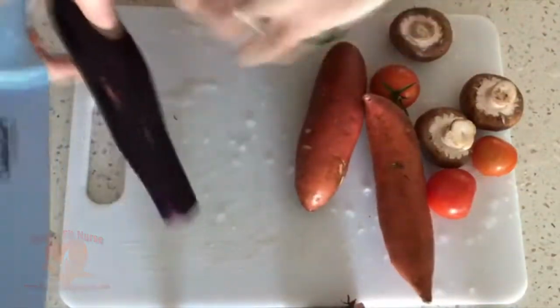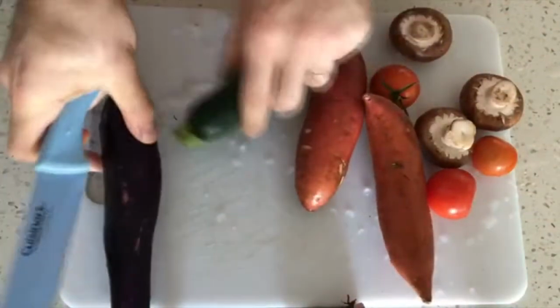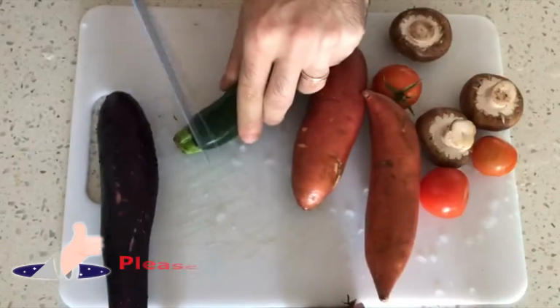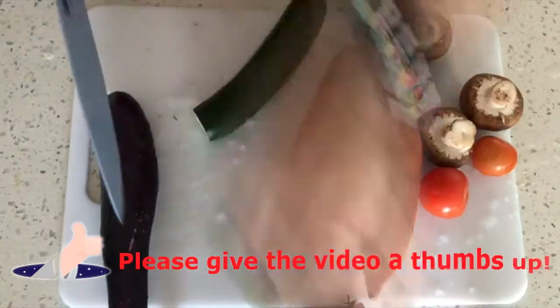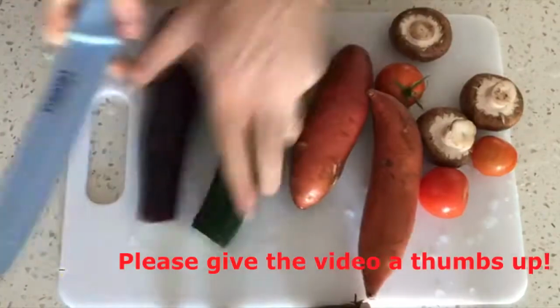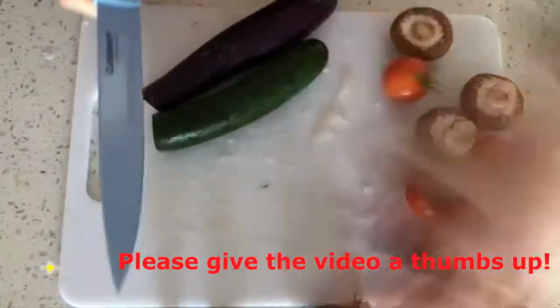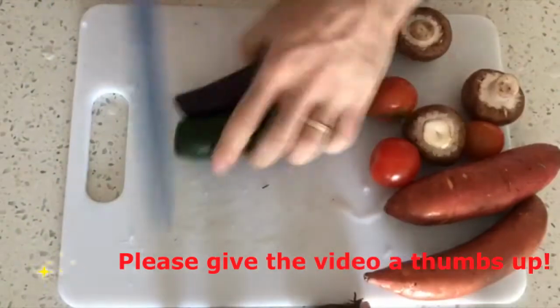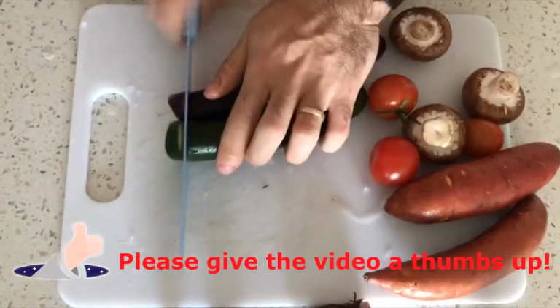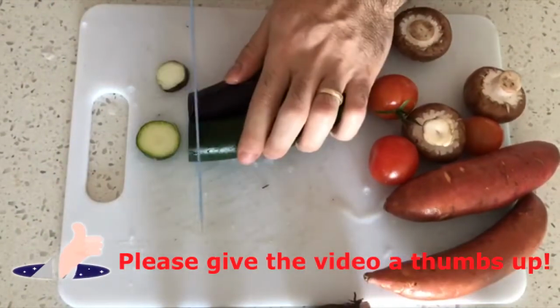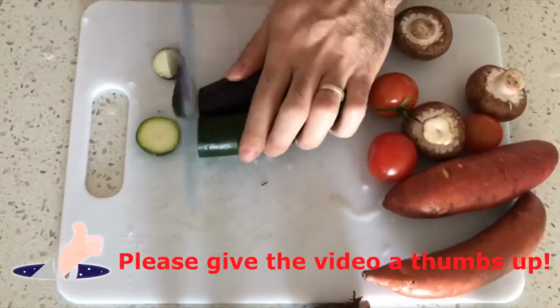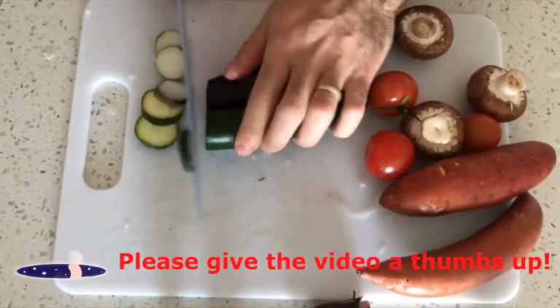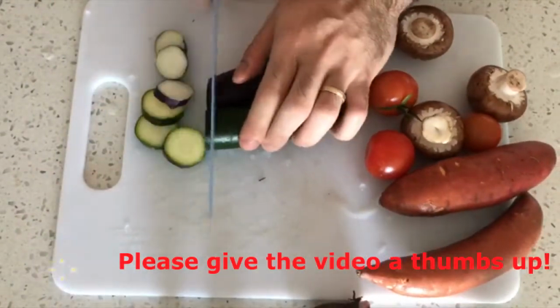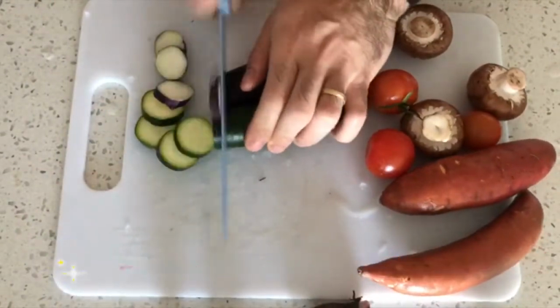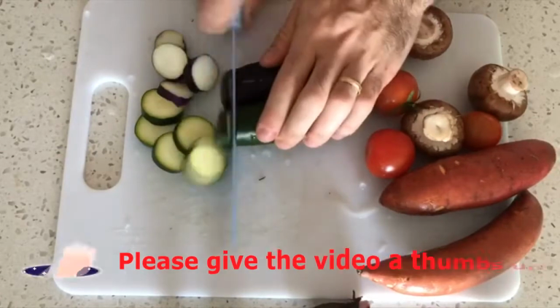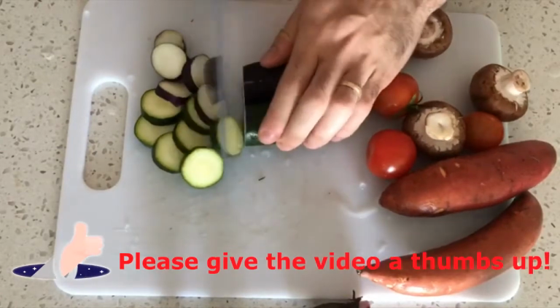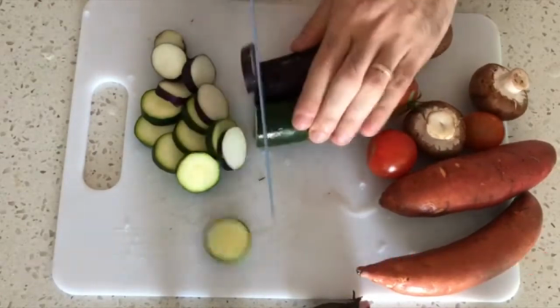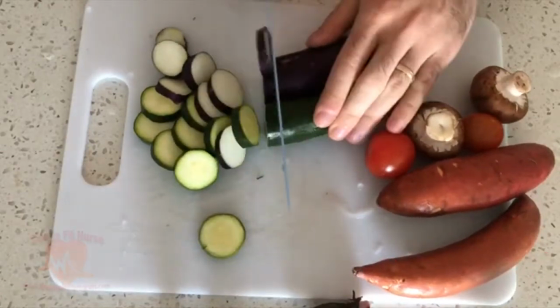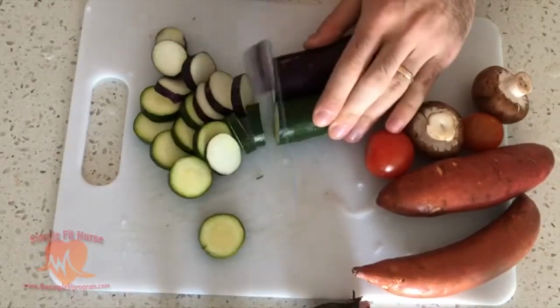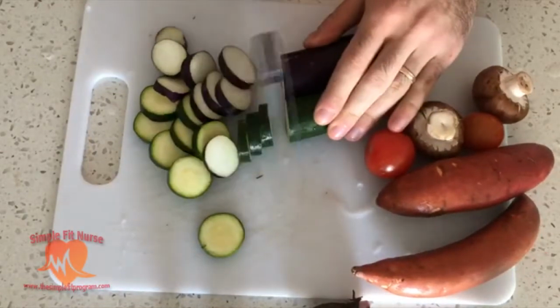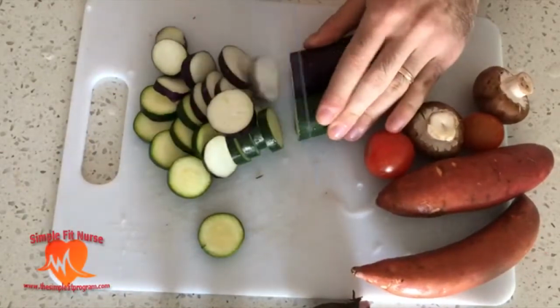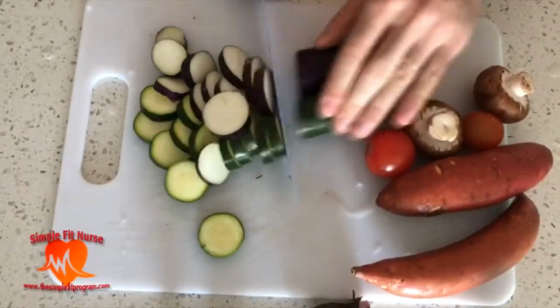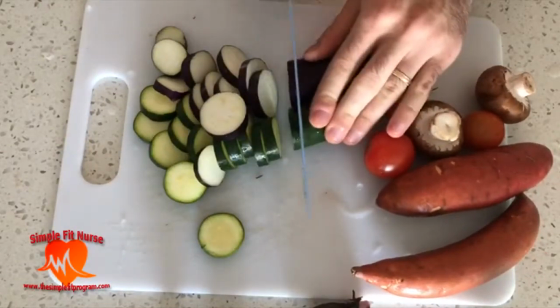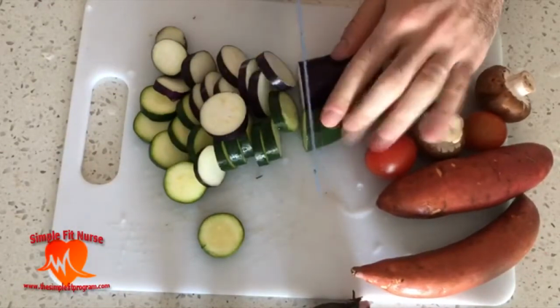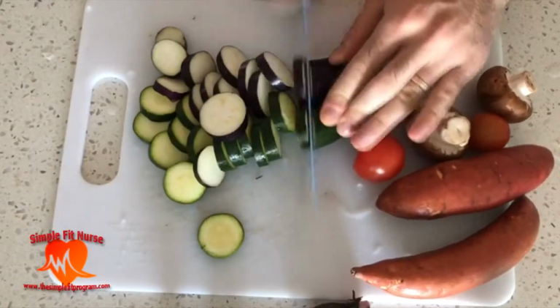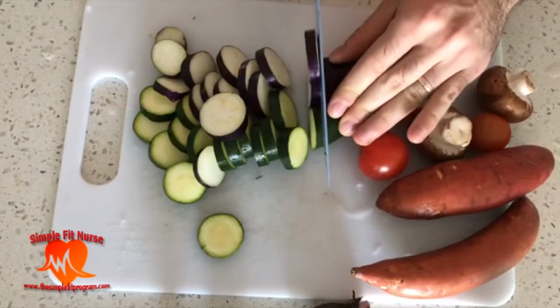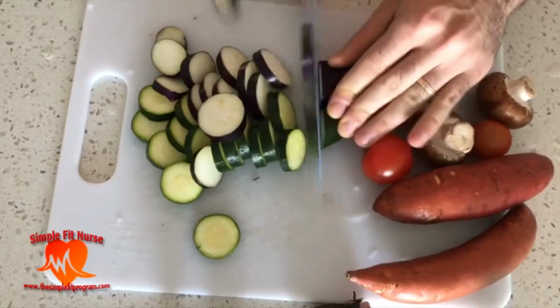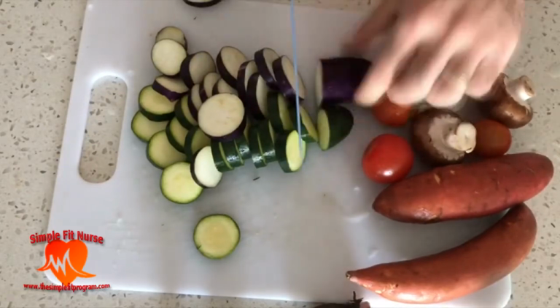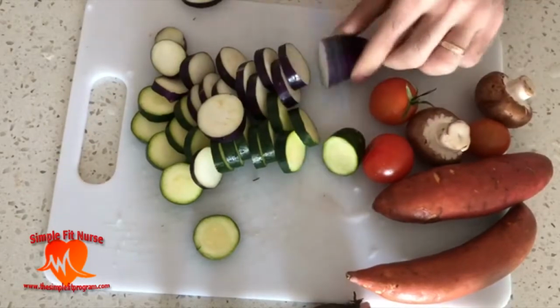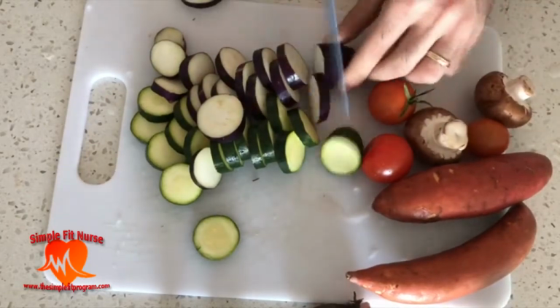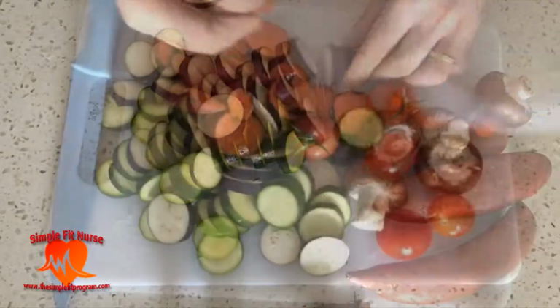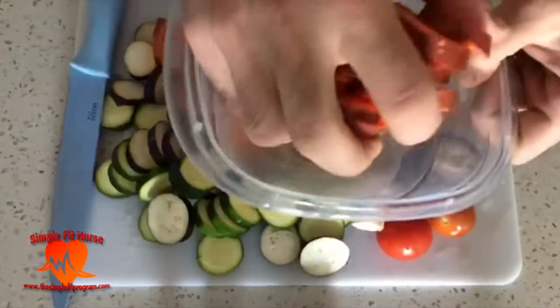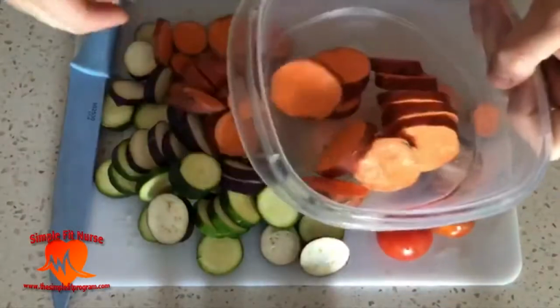As you can see, I cut my vegetables in small slices. It makes them cook faster and allows them to be smaller so I can put them into a dish.